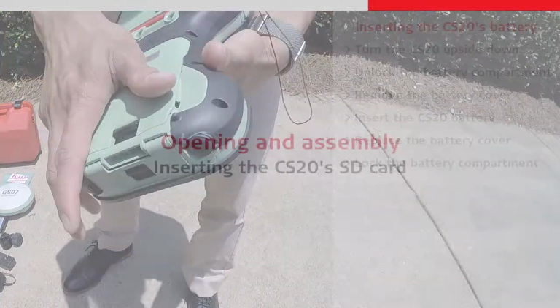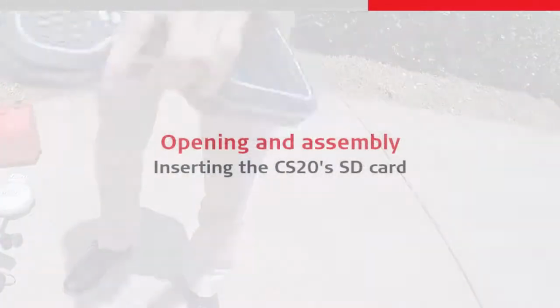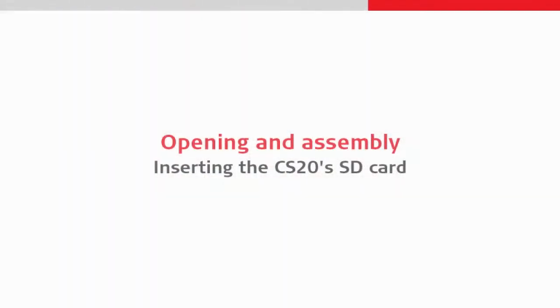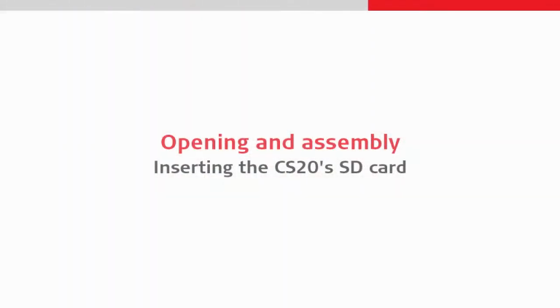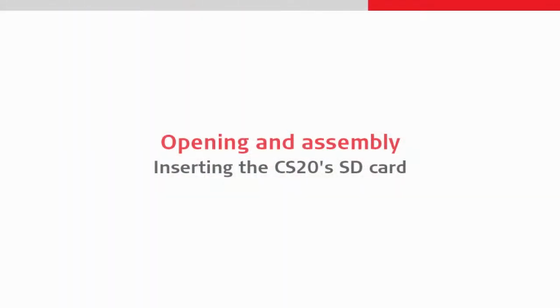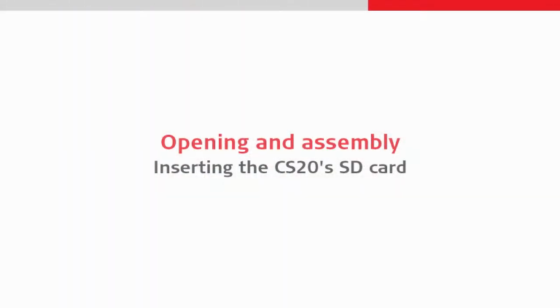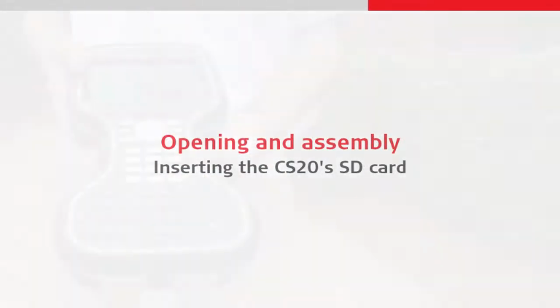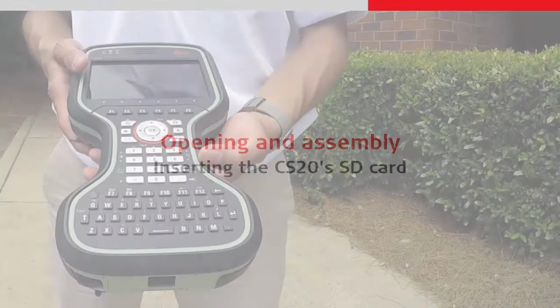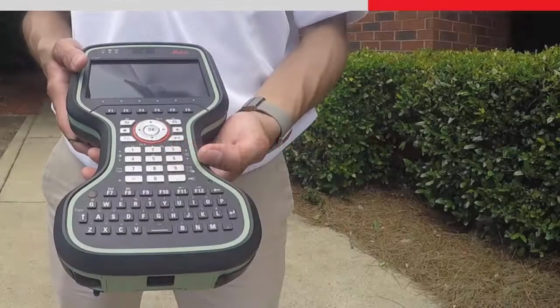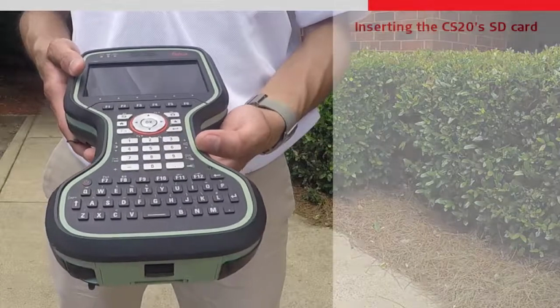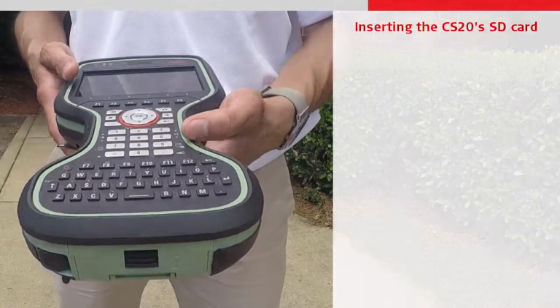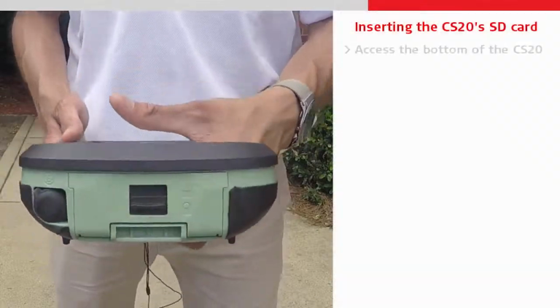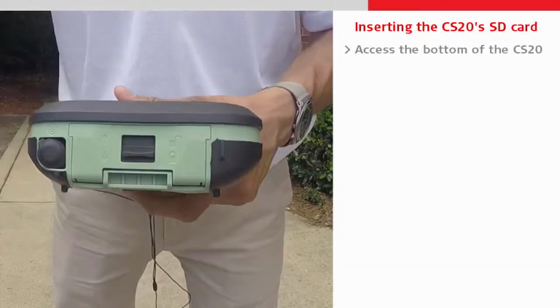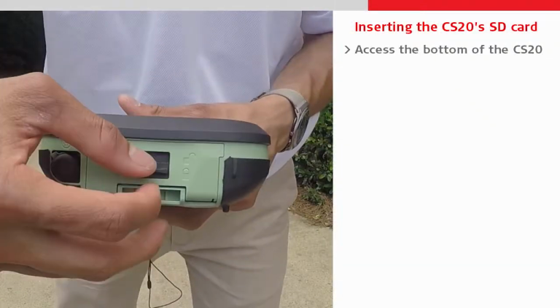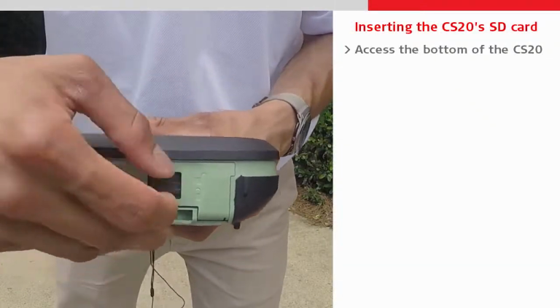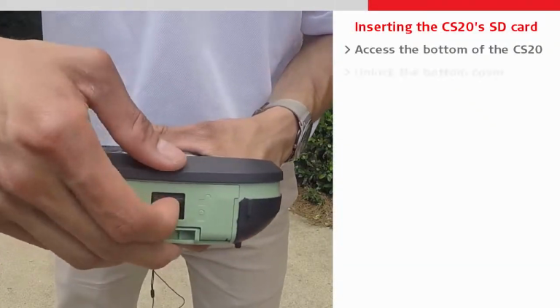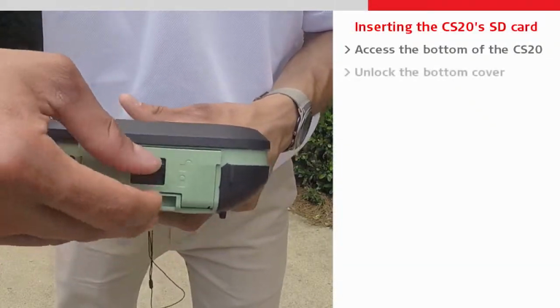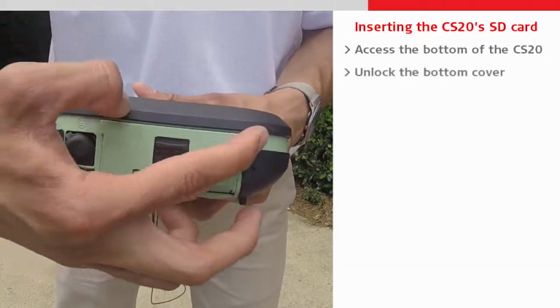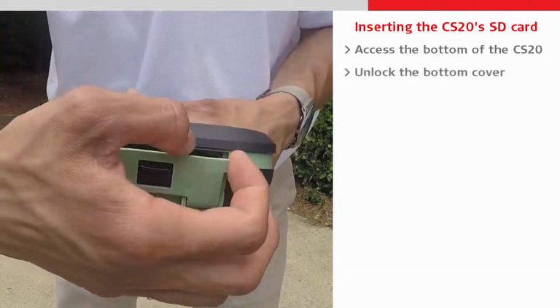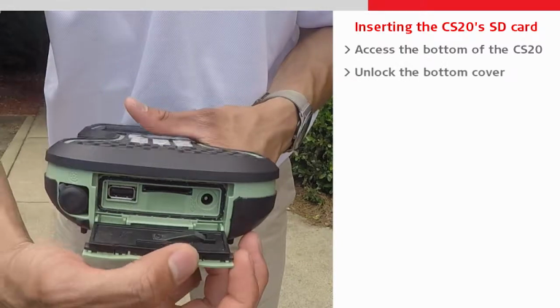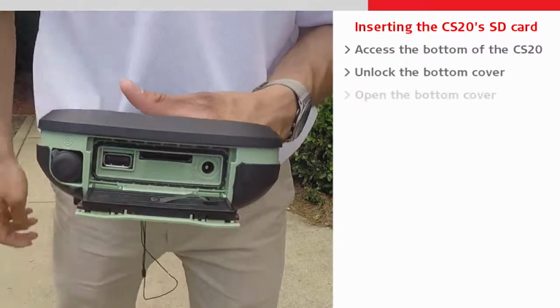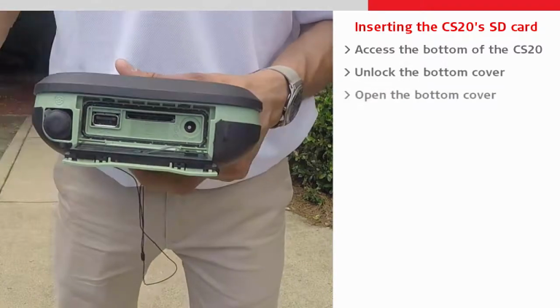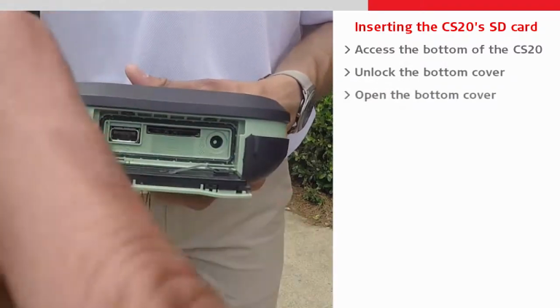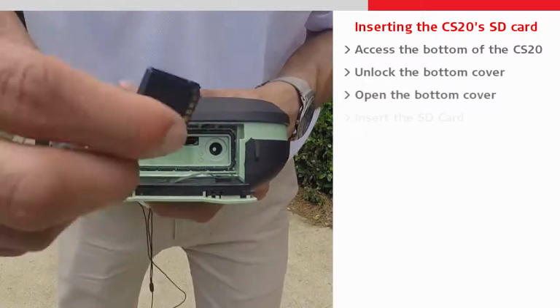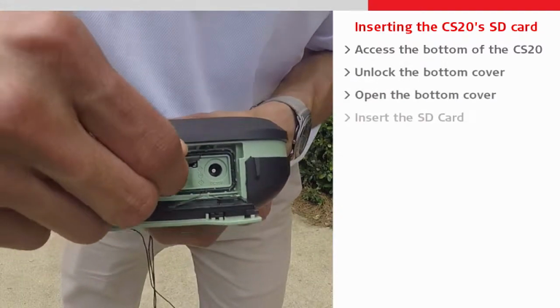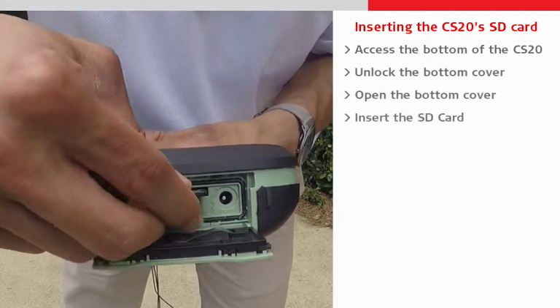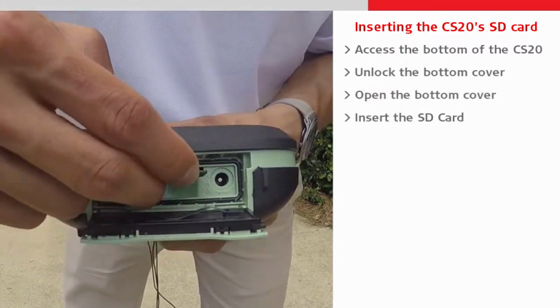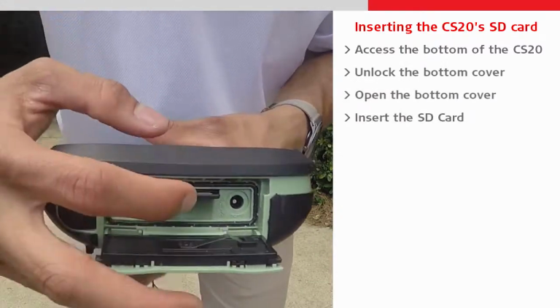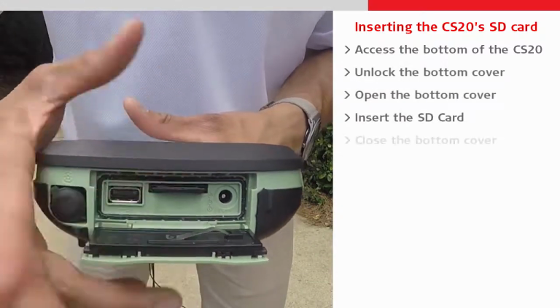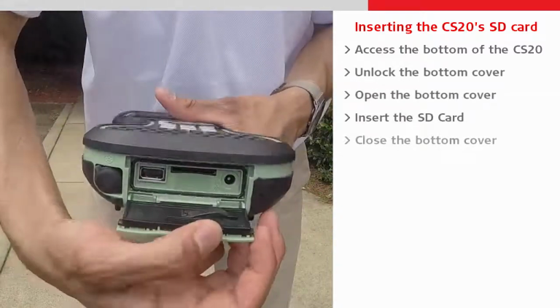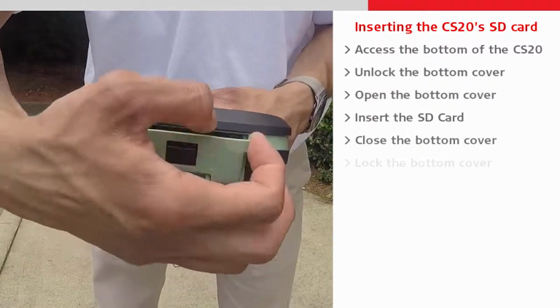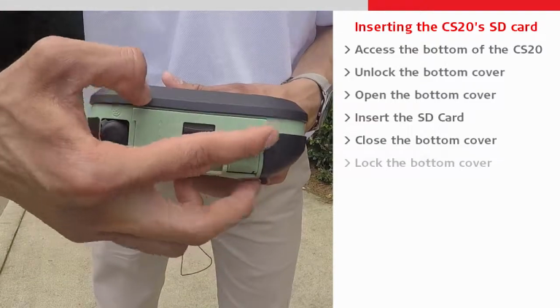Next we will insert an SD card into the CS20 by opening the compartment on its base. We slide the lock into the unlocked position and open the door. The SD card can then simply be pushed into its slot, then the door can be closed and locked.